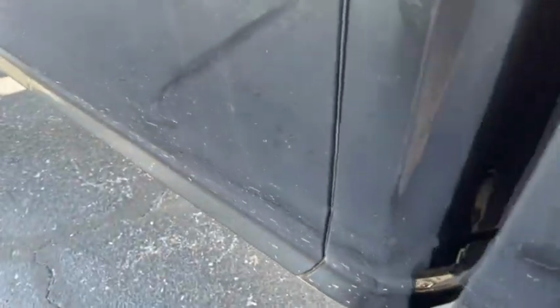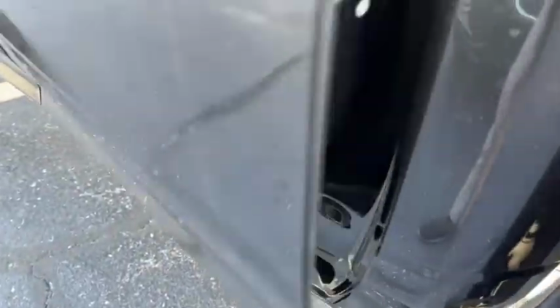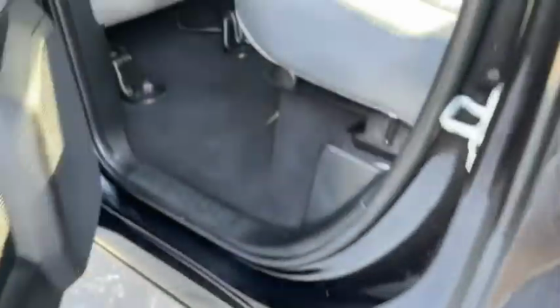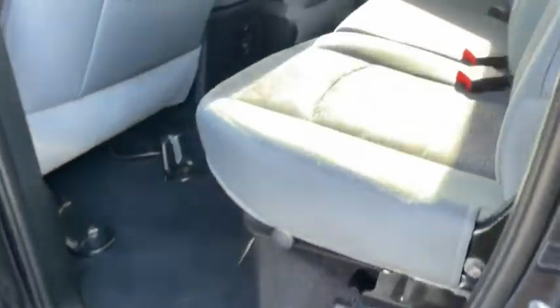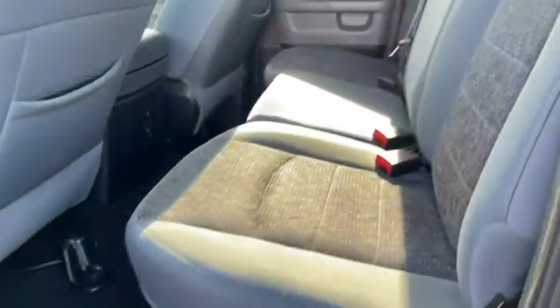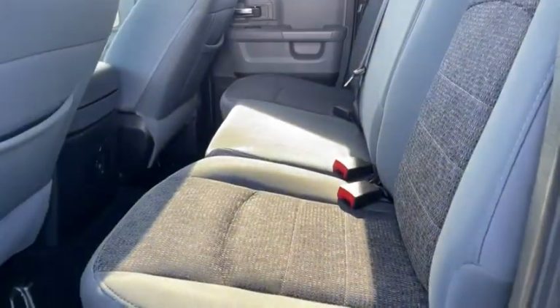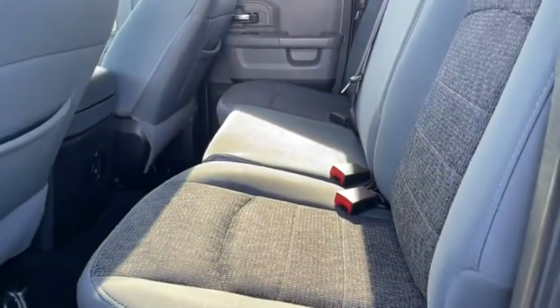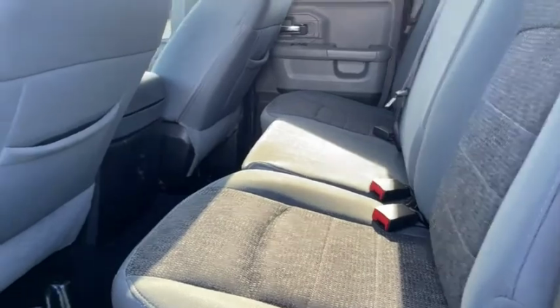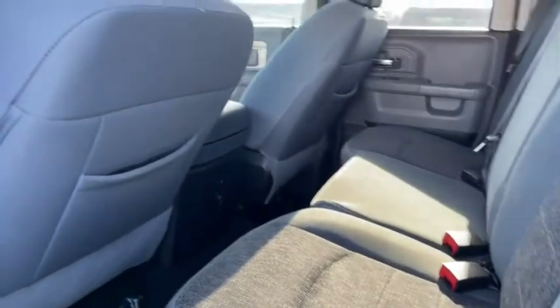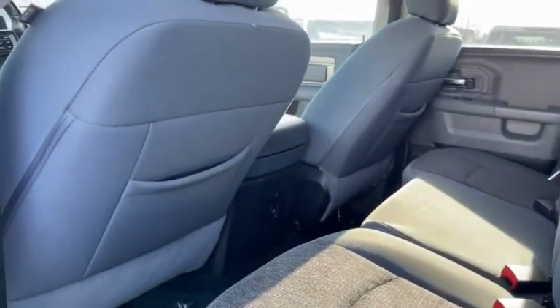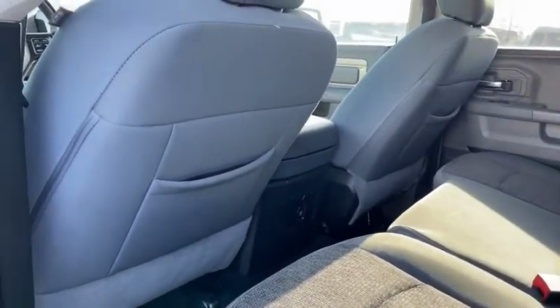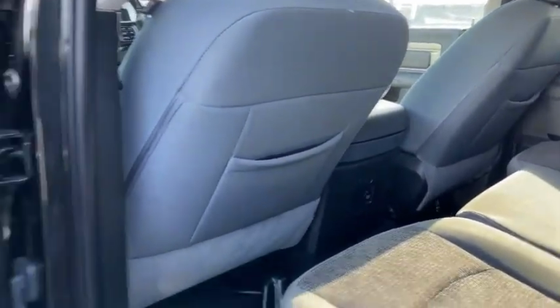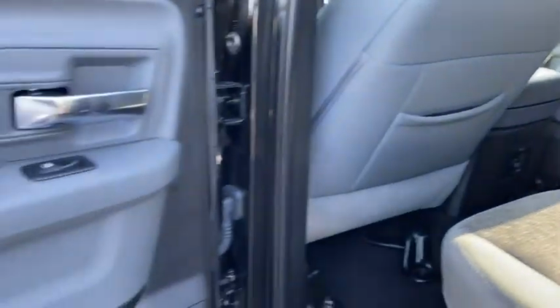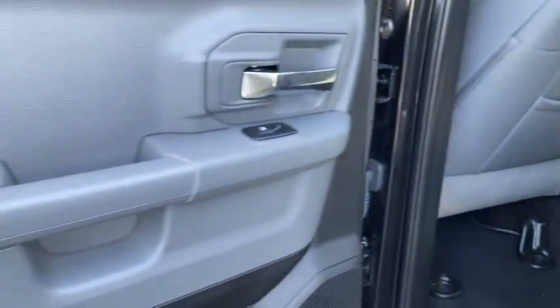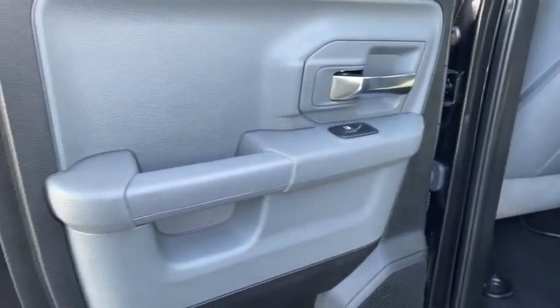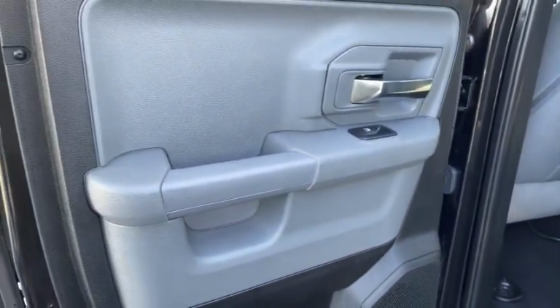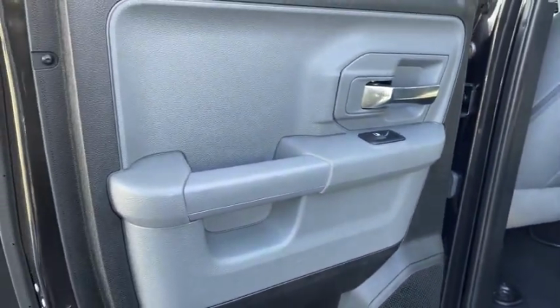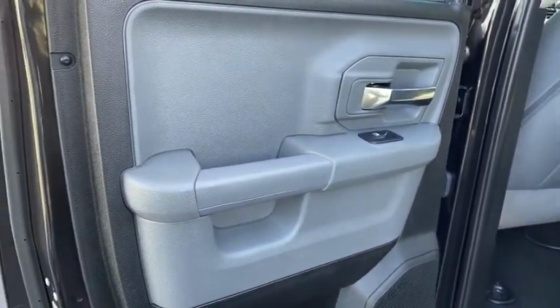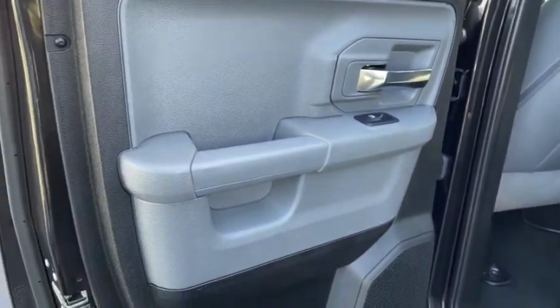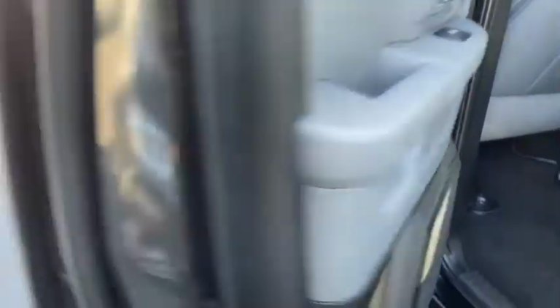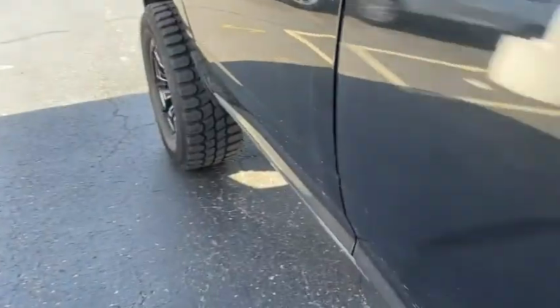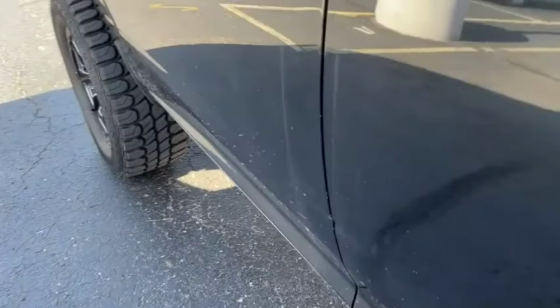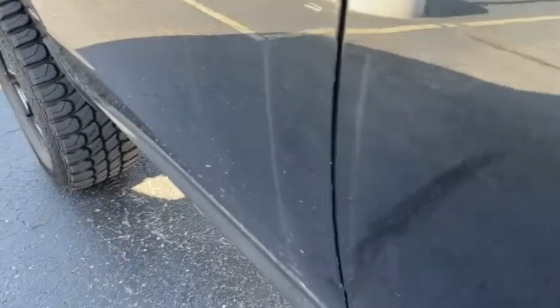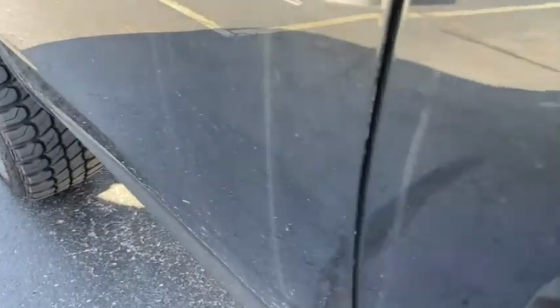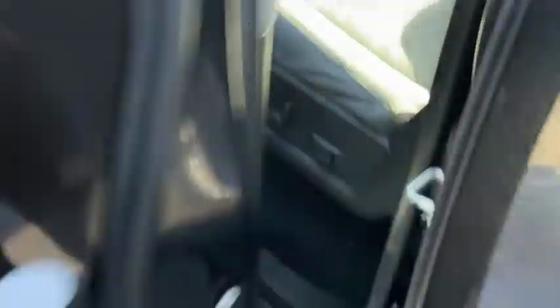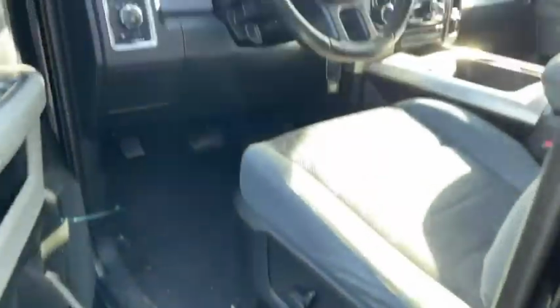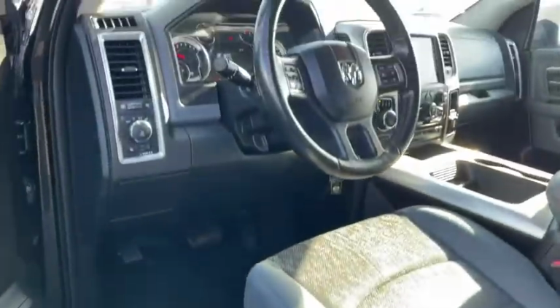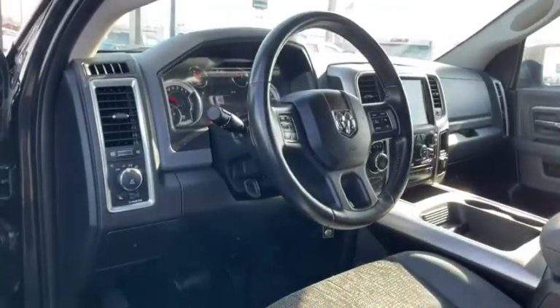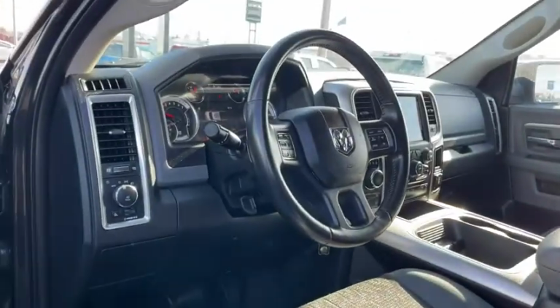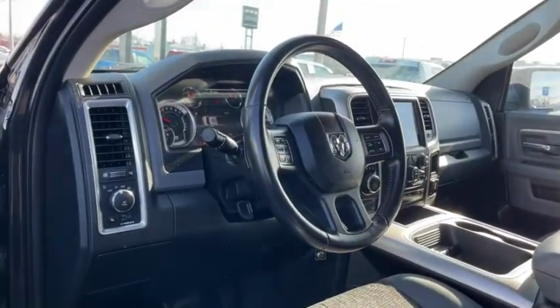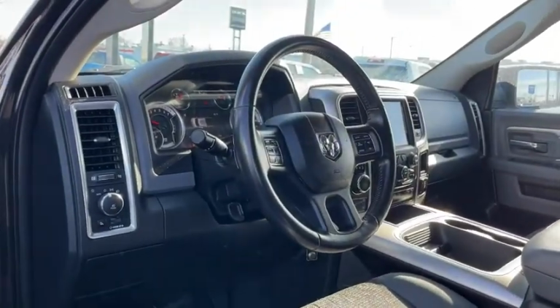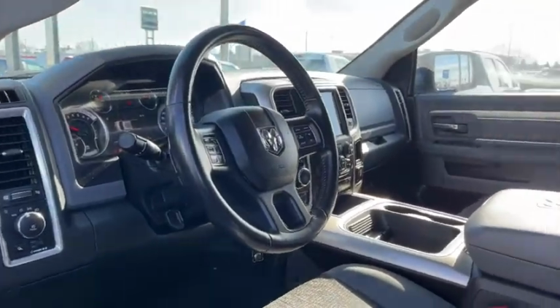Fog light, trip computer, compass, Sirius satellite radio, panic alarm, HD radio. Take this vehicle for a spin and see why so many shoppers are now proud owners.